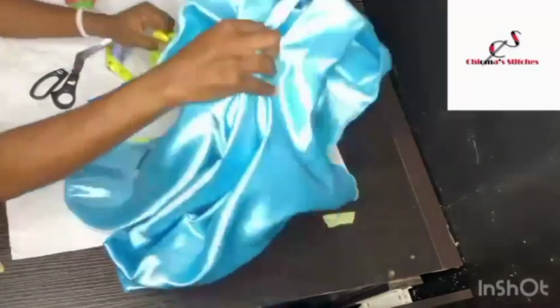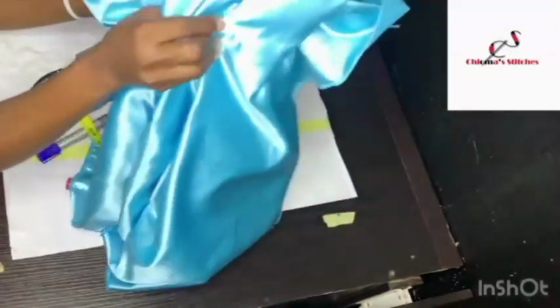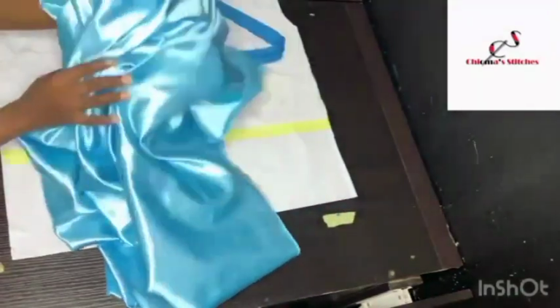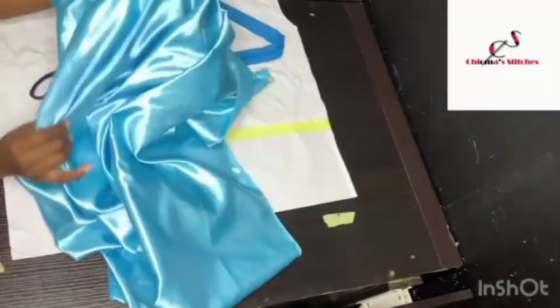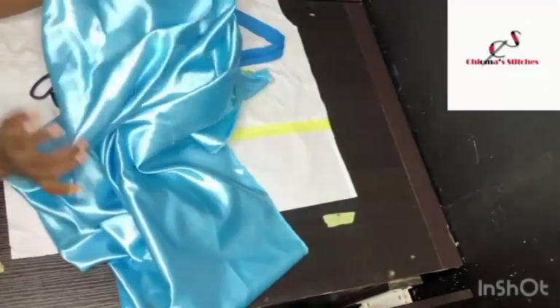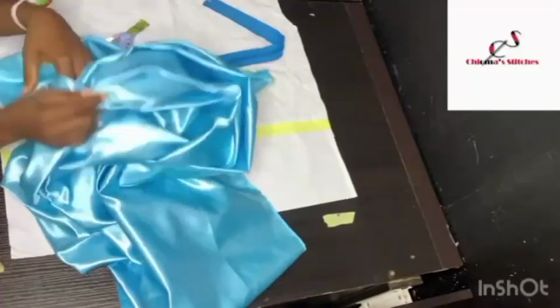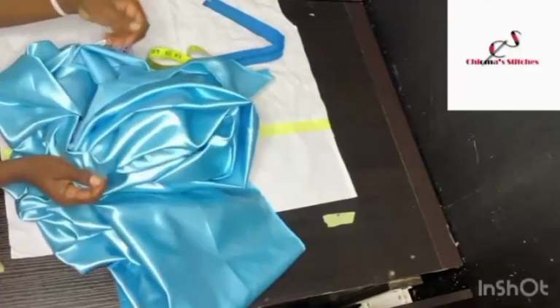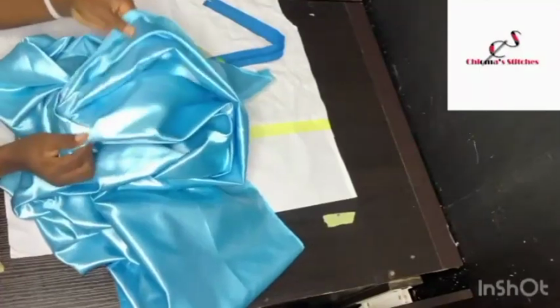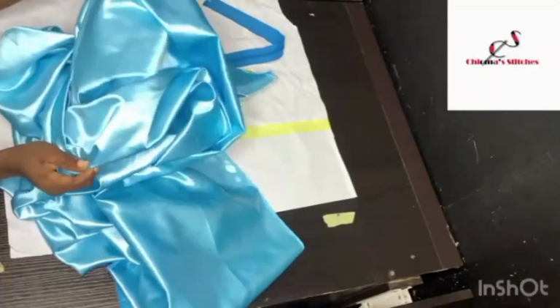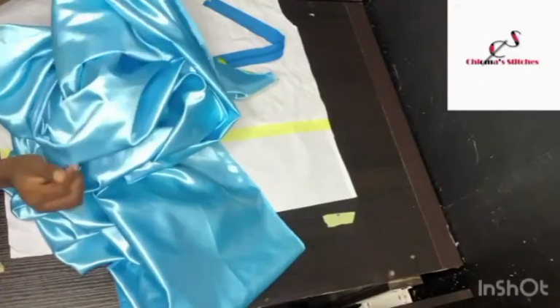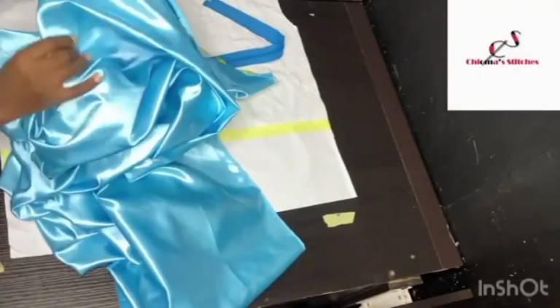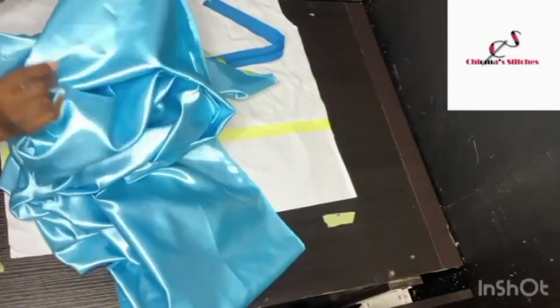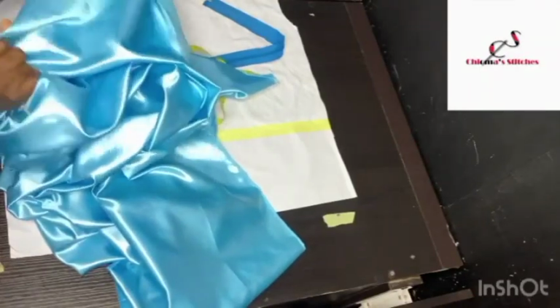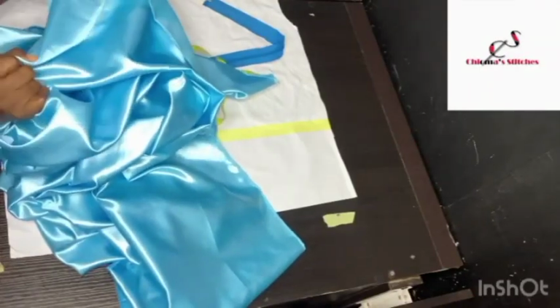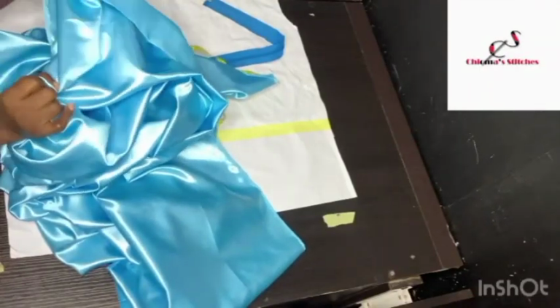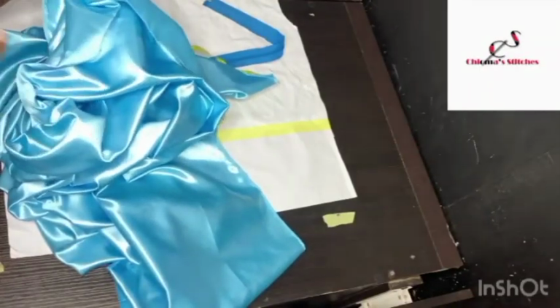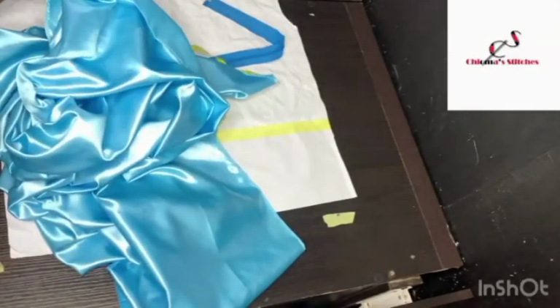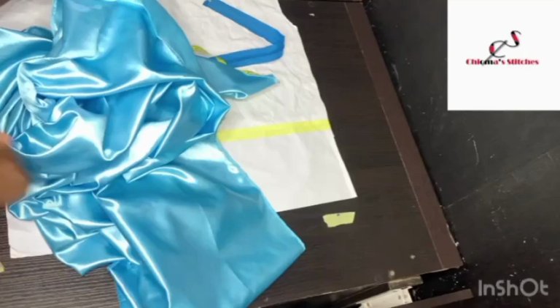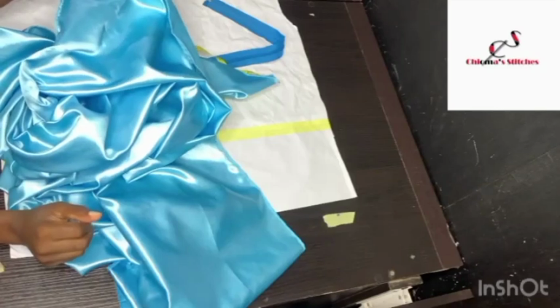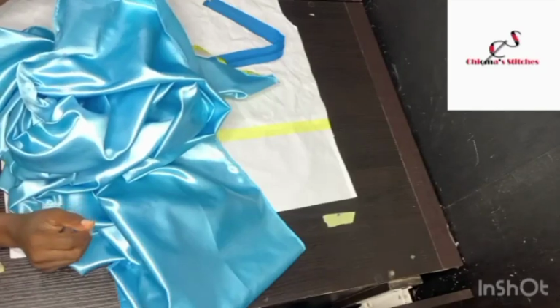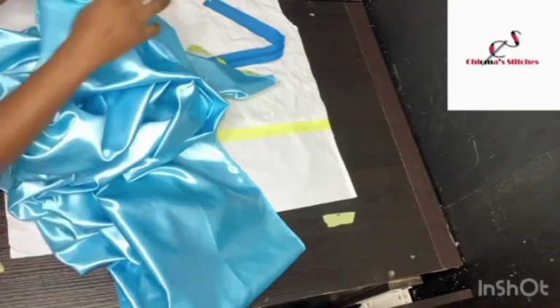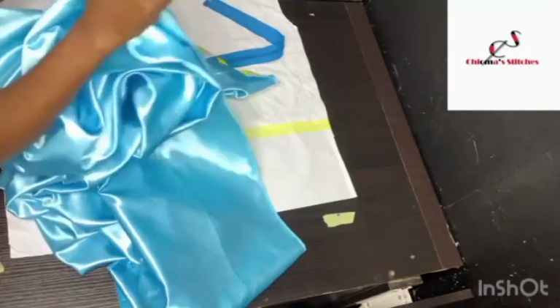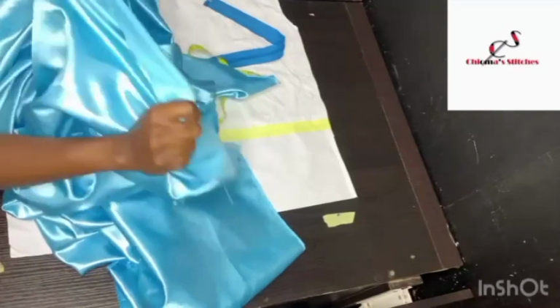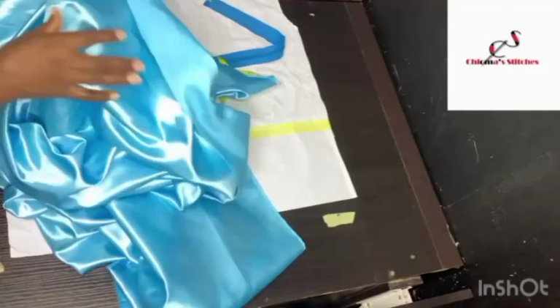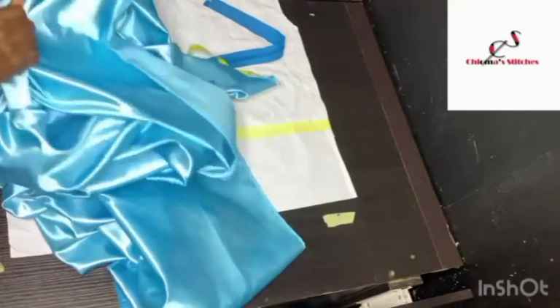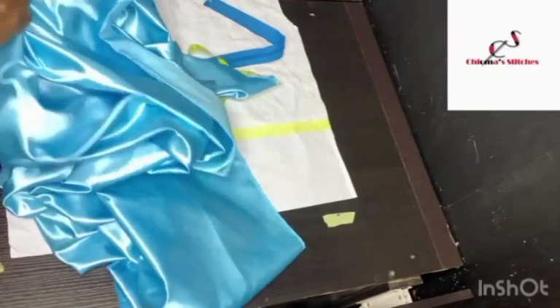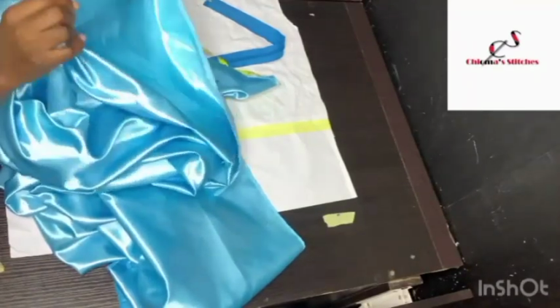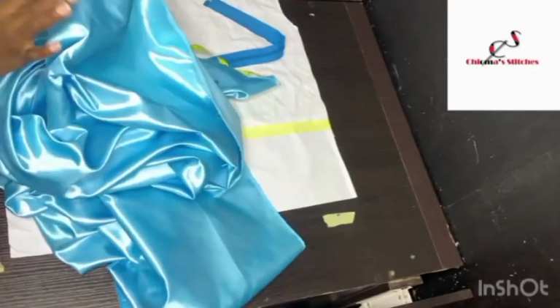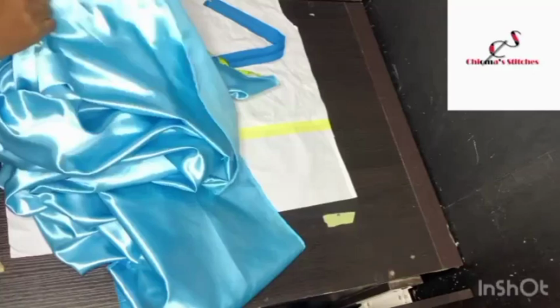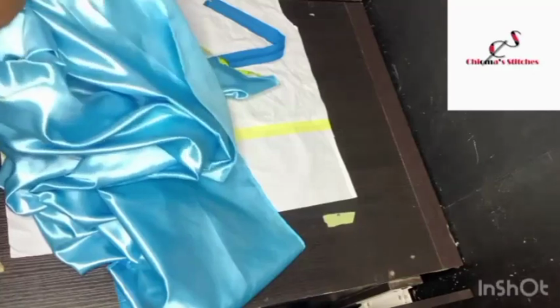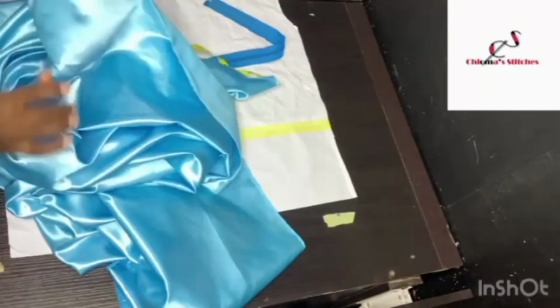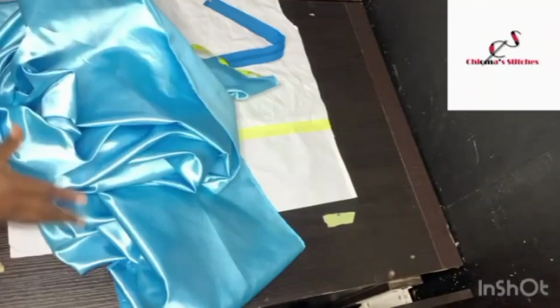This is the fabric I'm going to be using. It's a thick silk fabric with some volume to it — quite thick — and there's no stretchiness on either side. It's very strong.